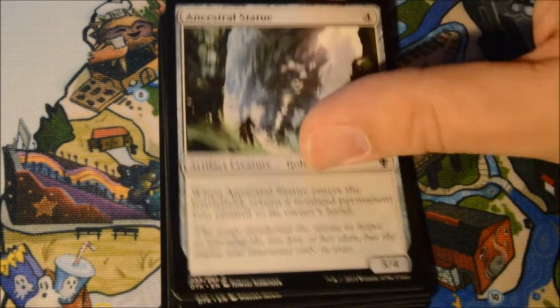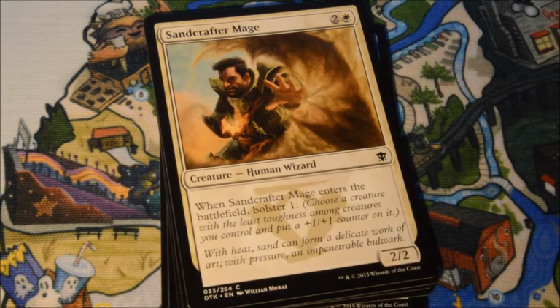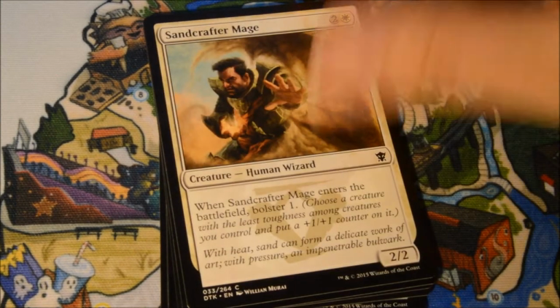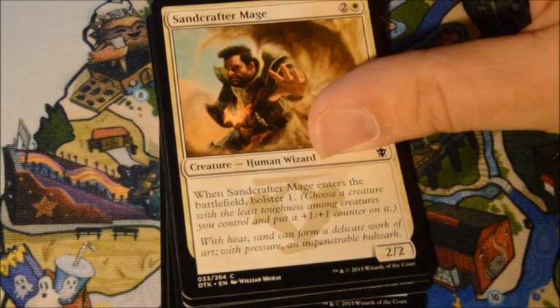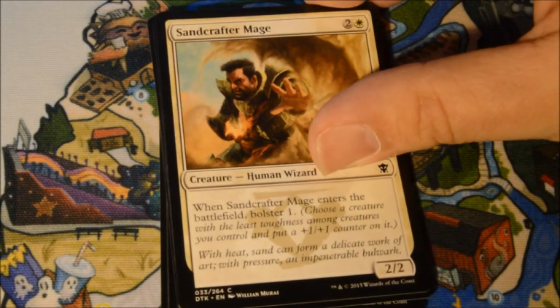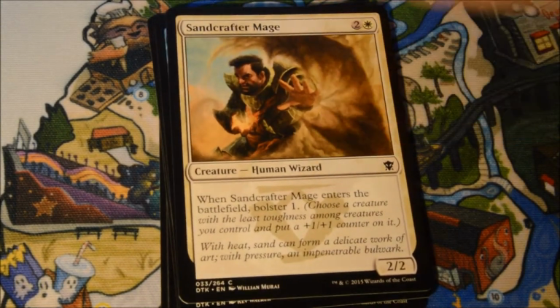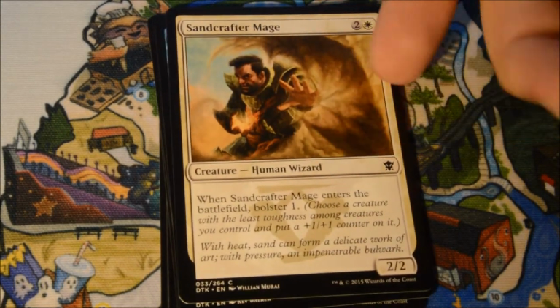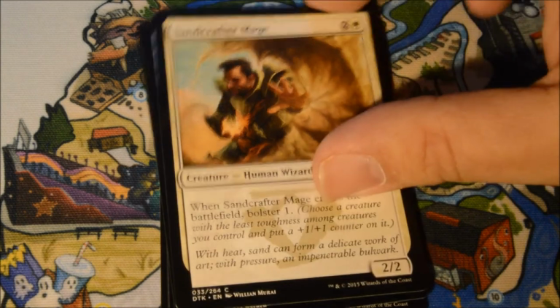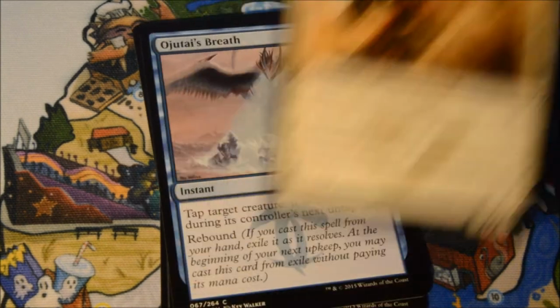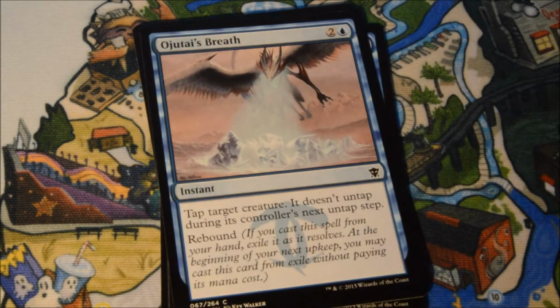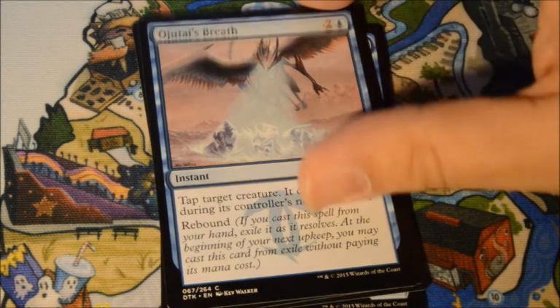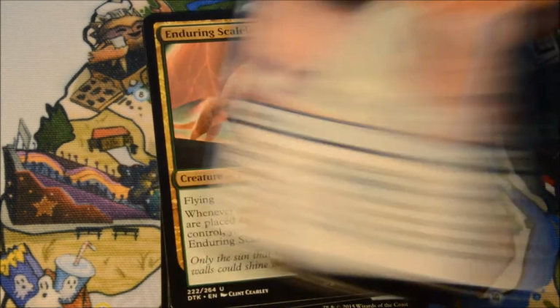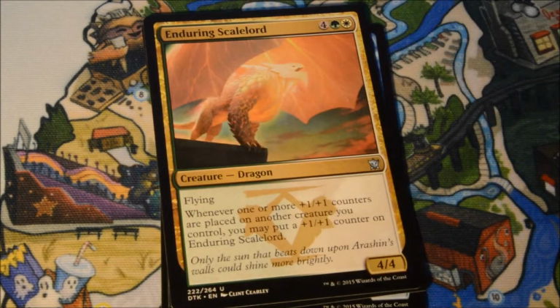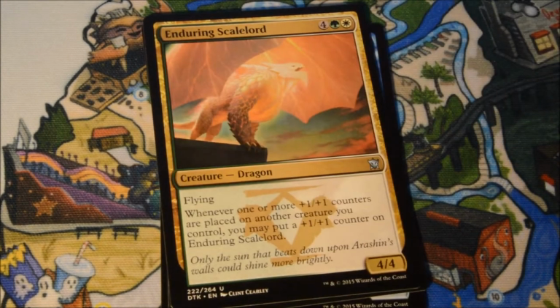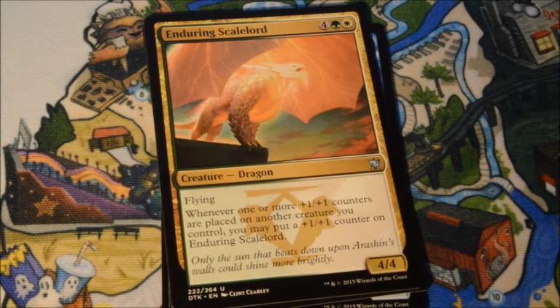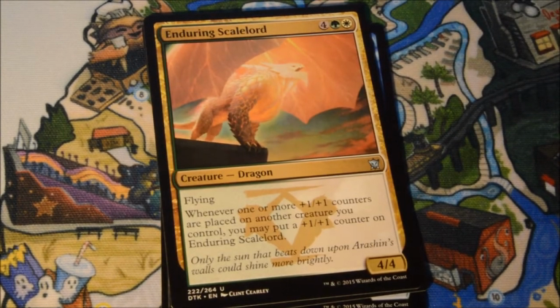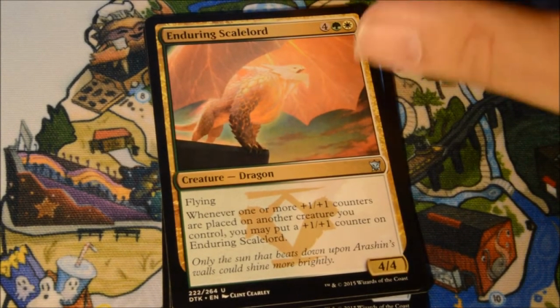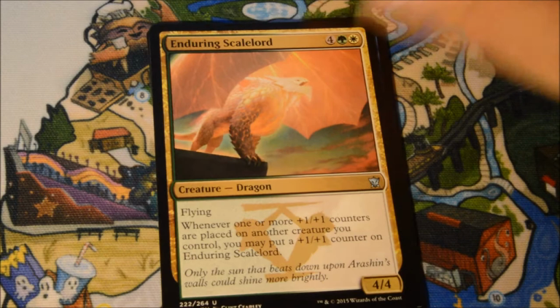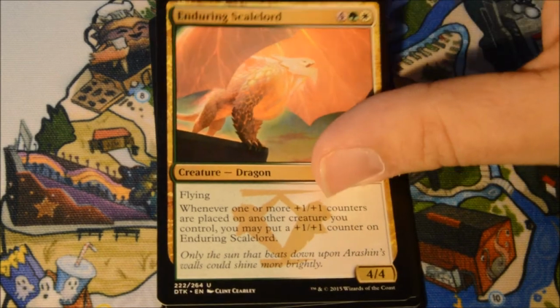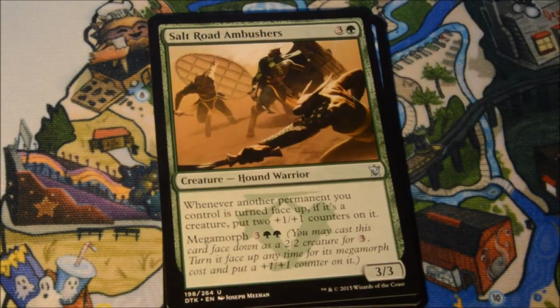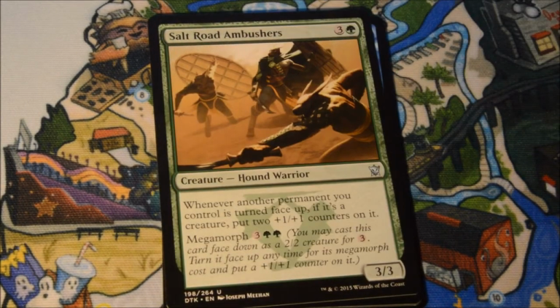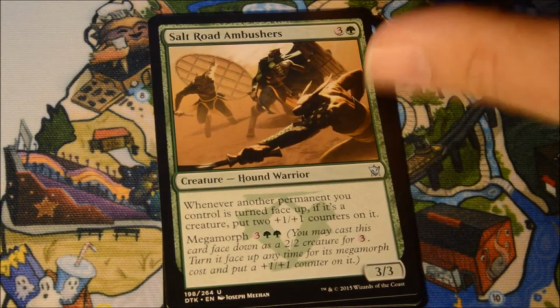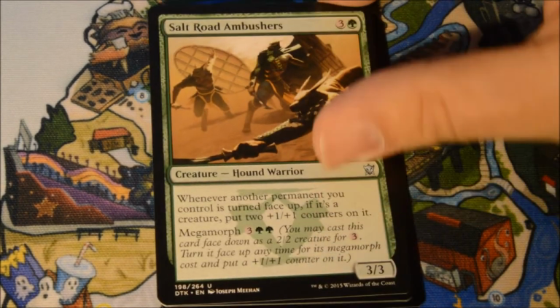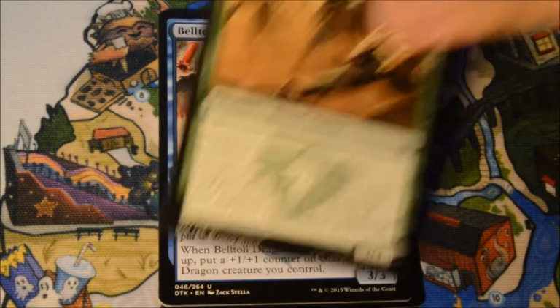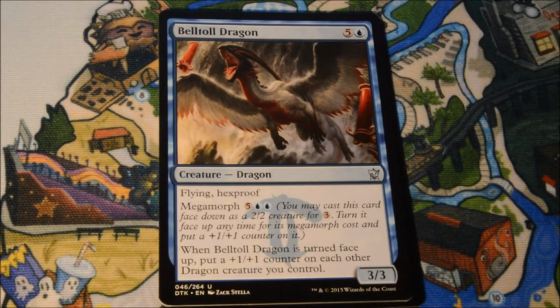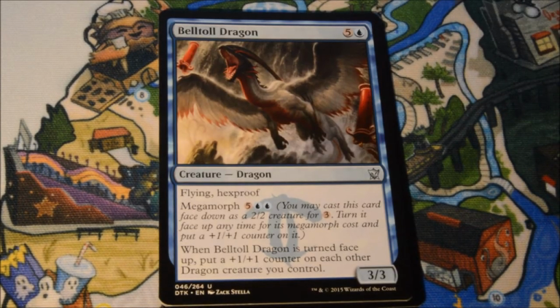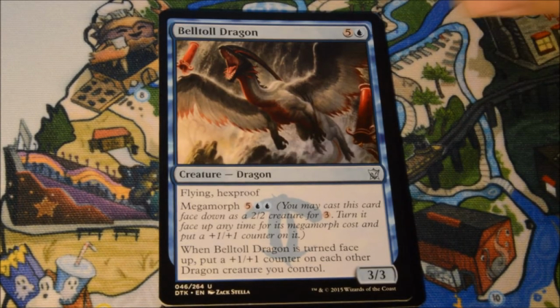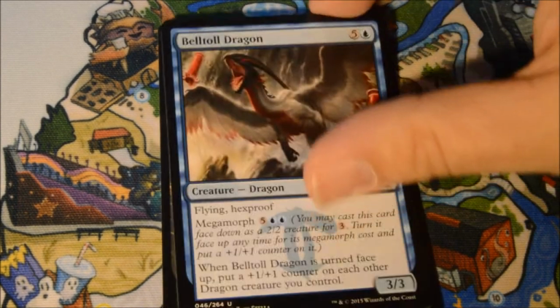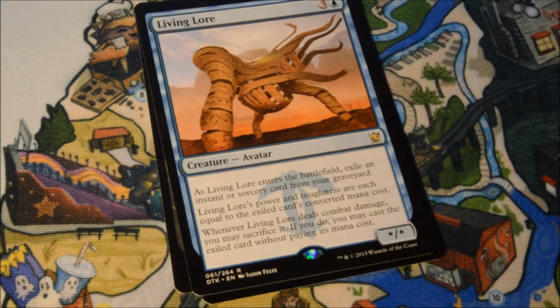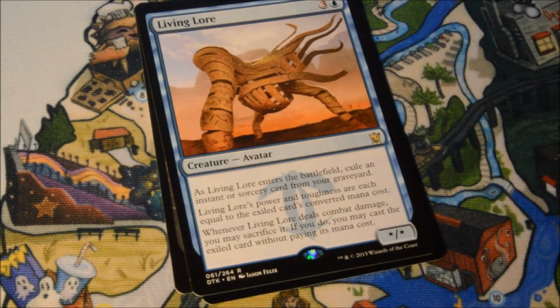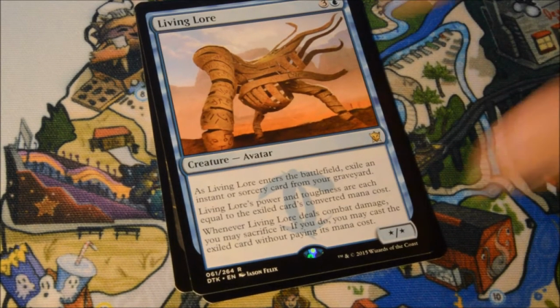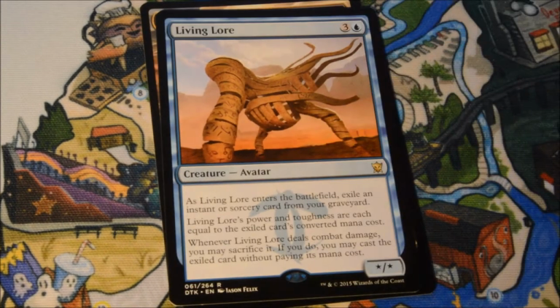Duress. Sandcrafter Mages has been great for me in draft — just kind of a side note there. Enduring Scale Lord, Salt Road Ambushers, Bell Toll Dragon, and our Rare is a Living Lore.